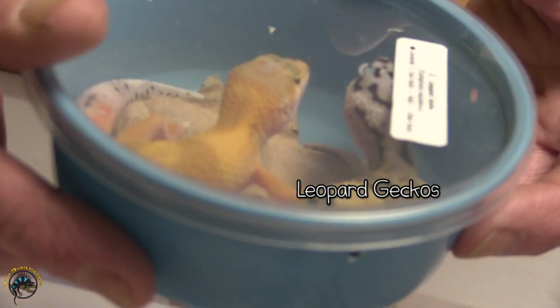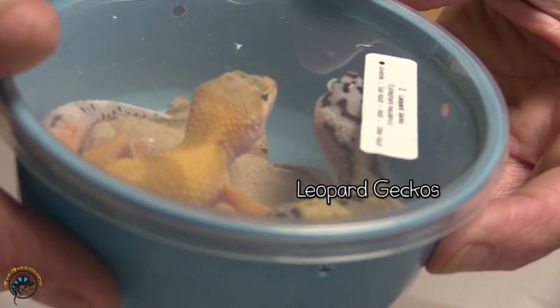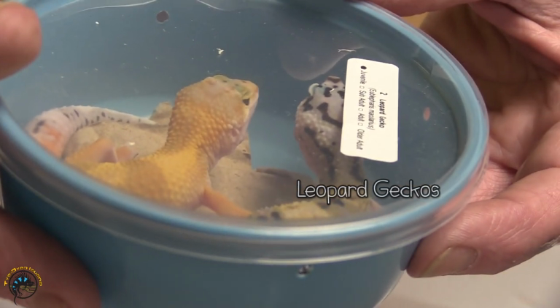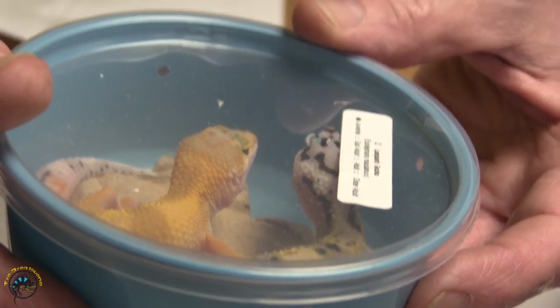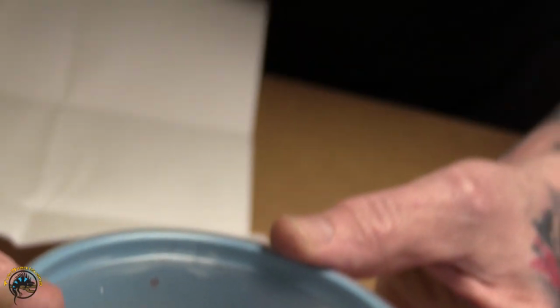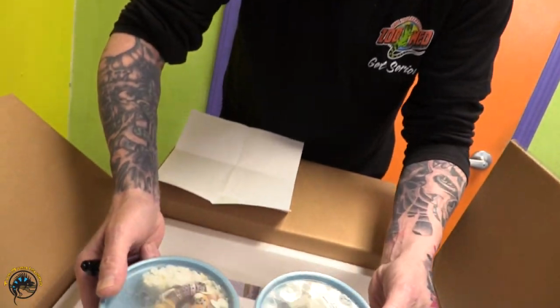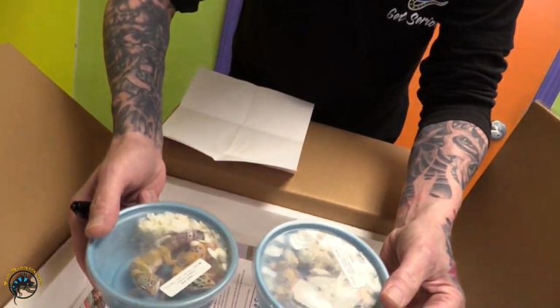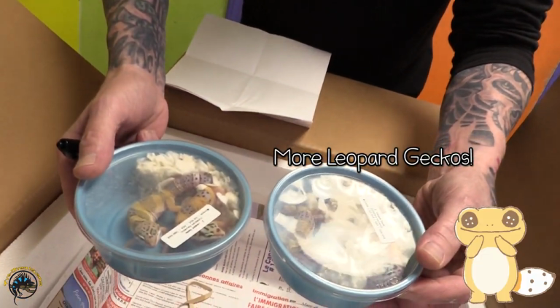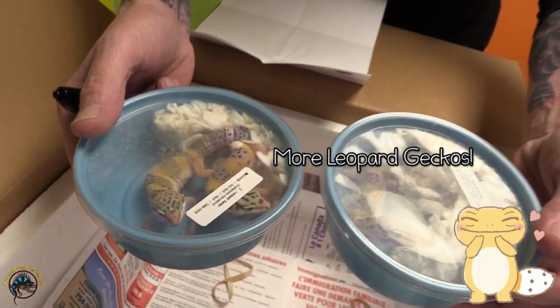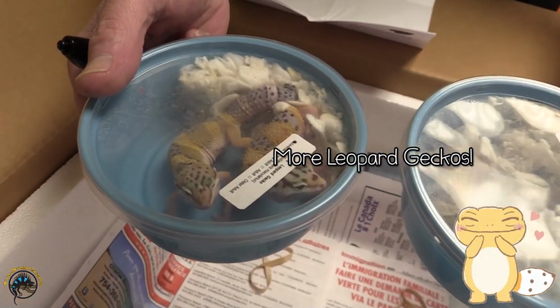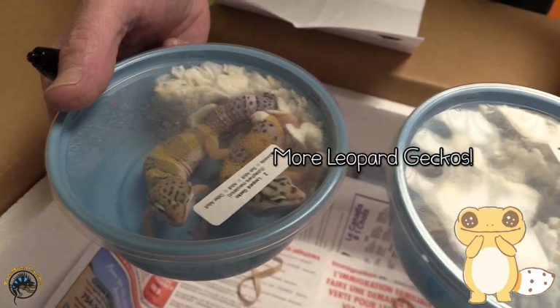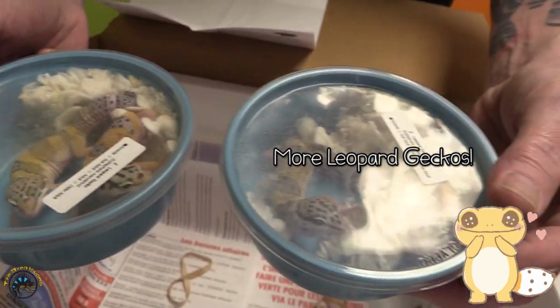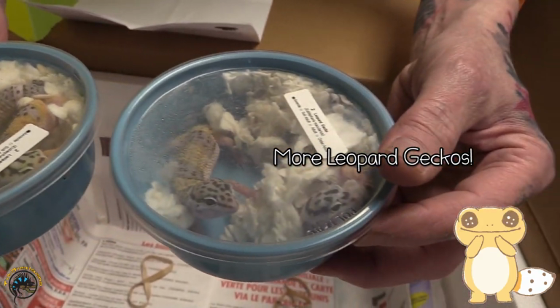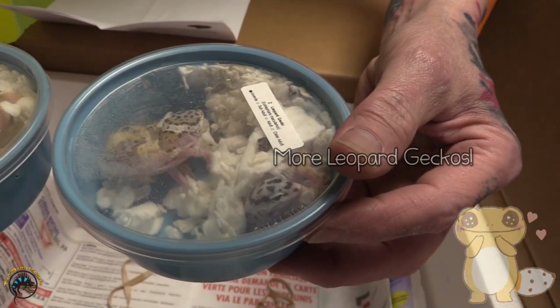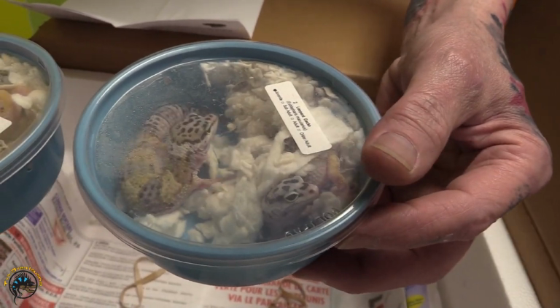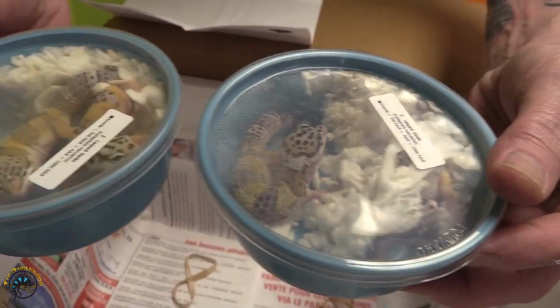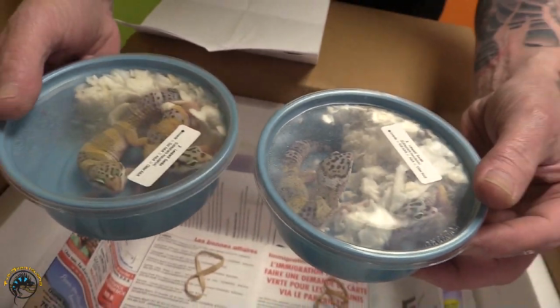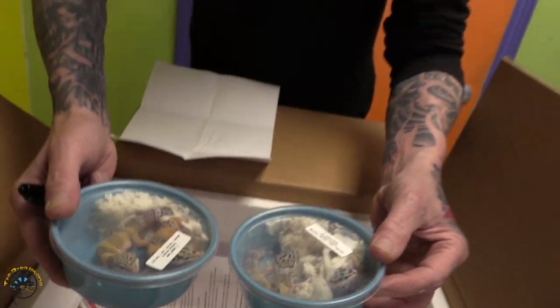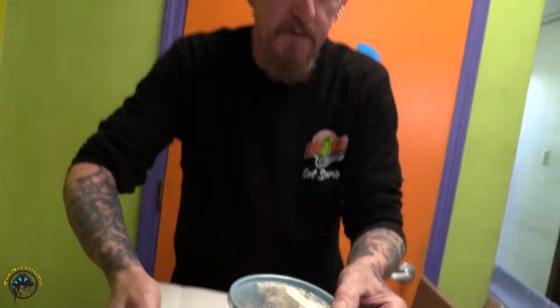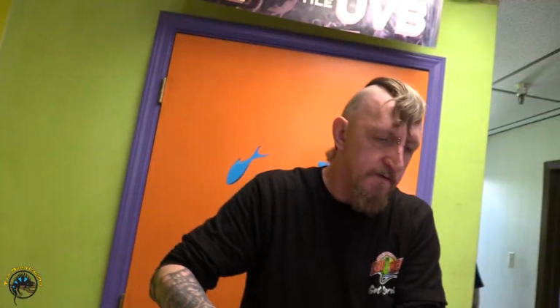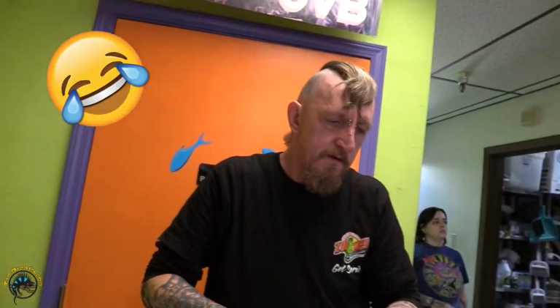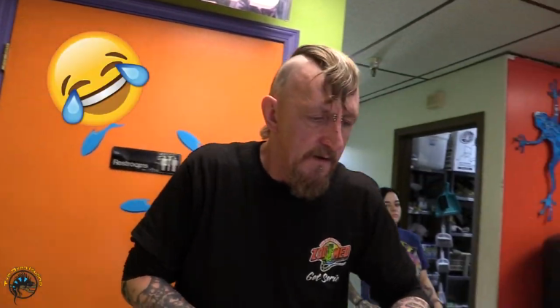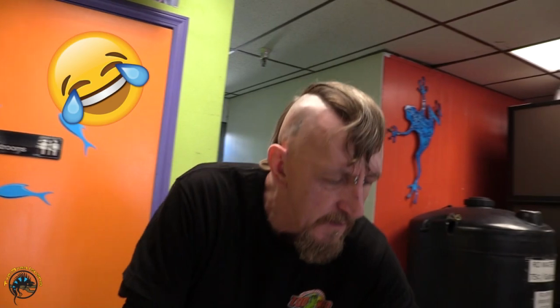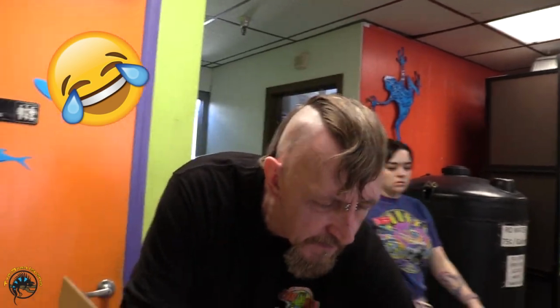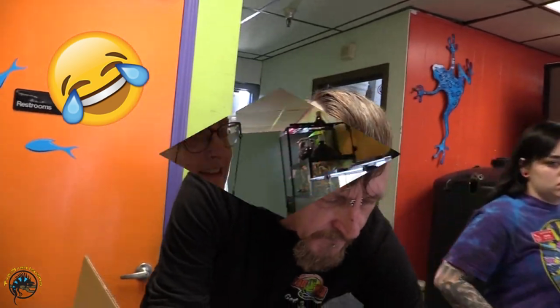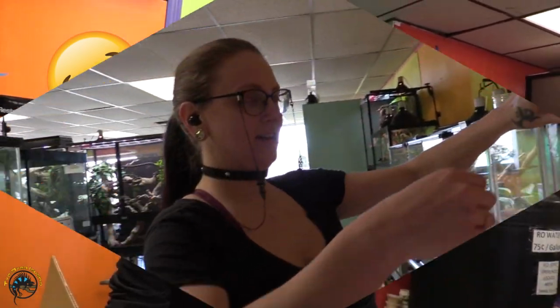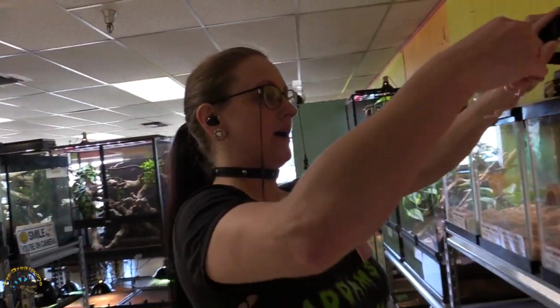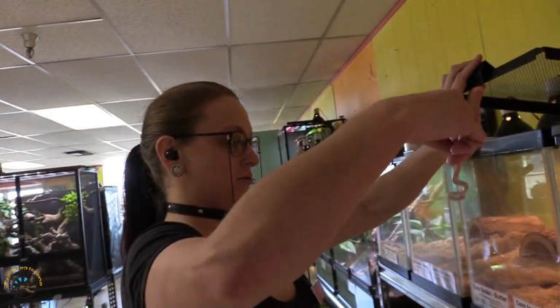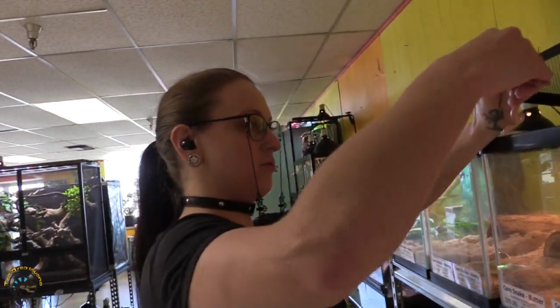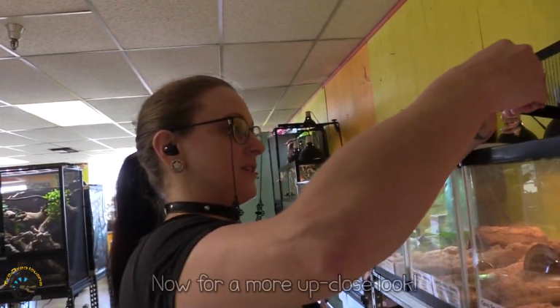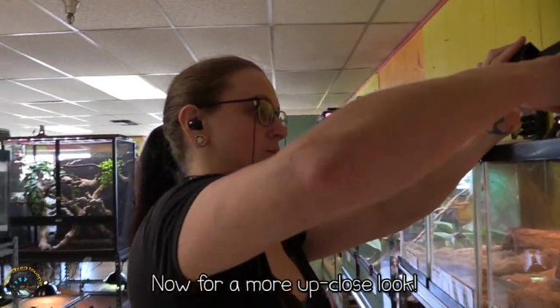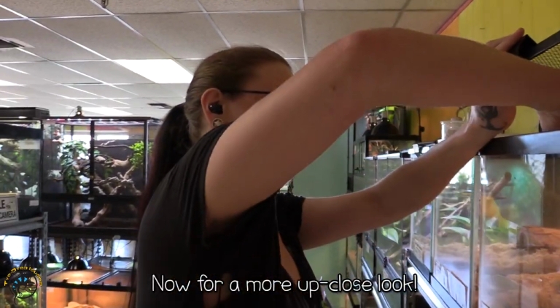Leopard geckos — six altogether. They're playing in their toilet paper. Albino corn snake, just one little guy.